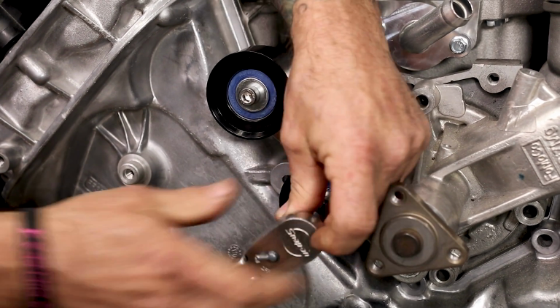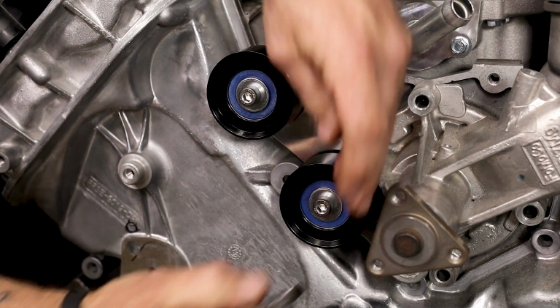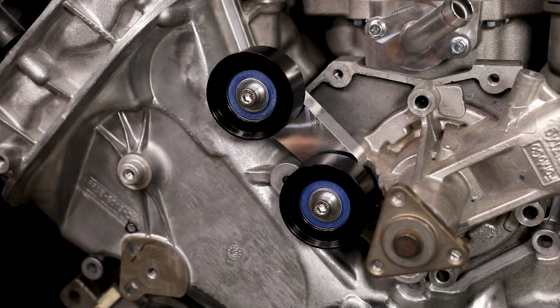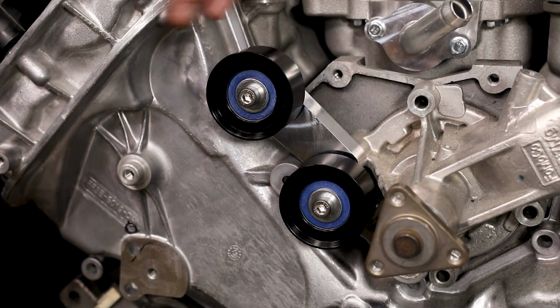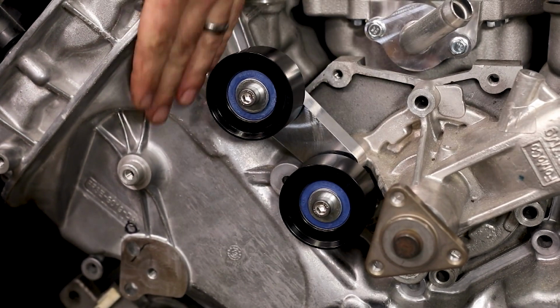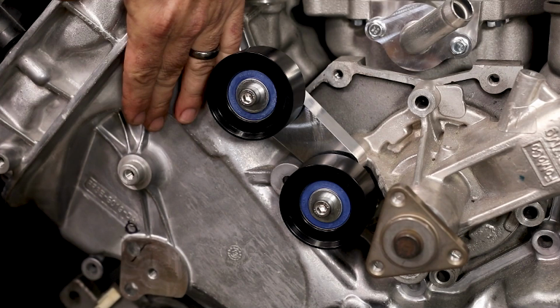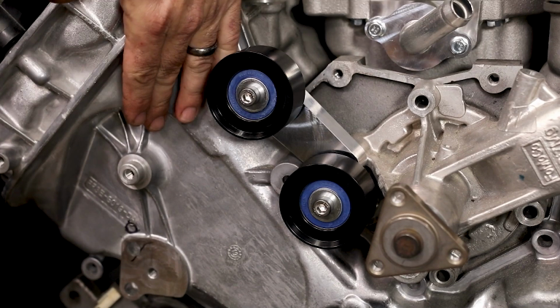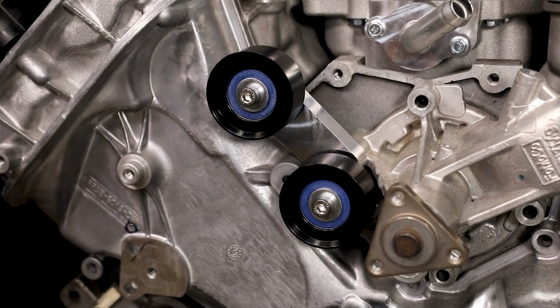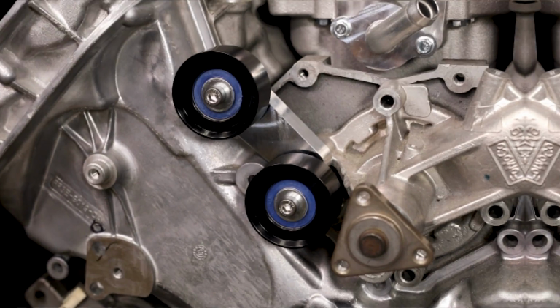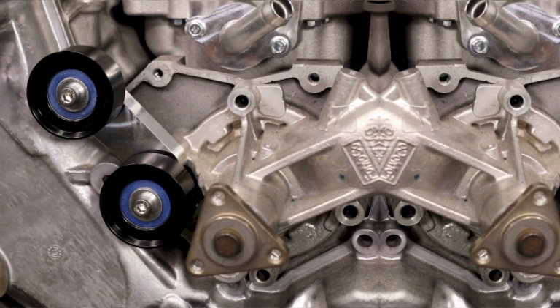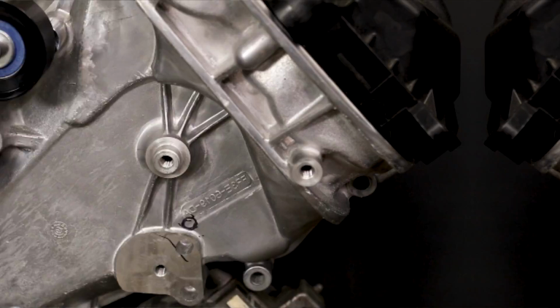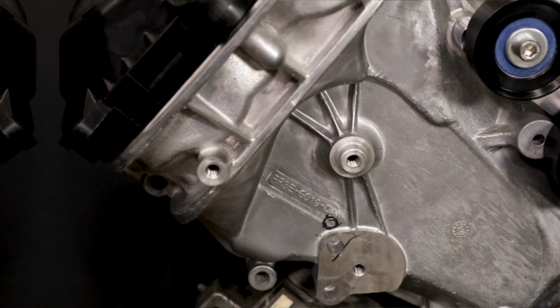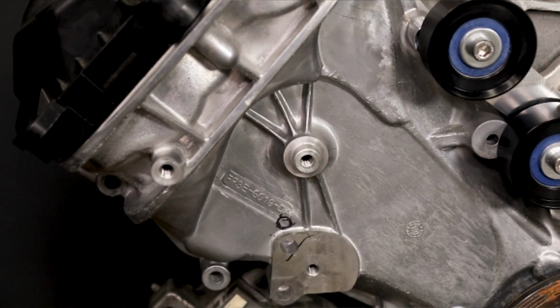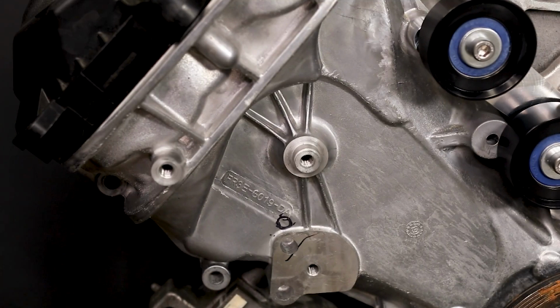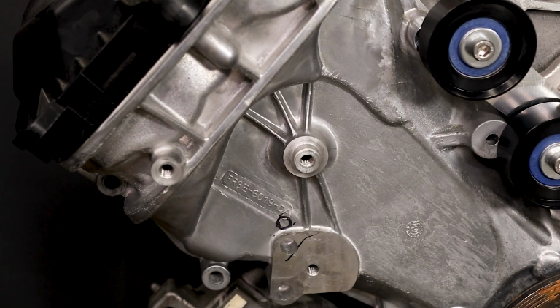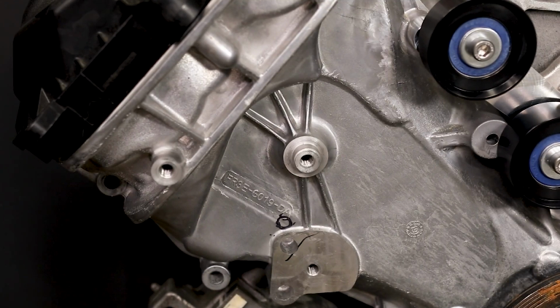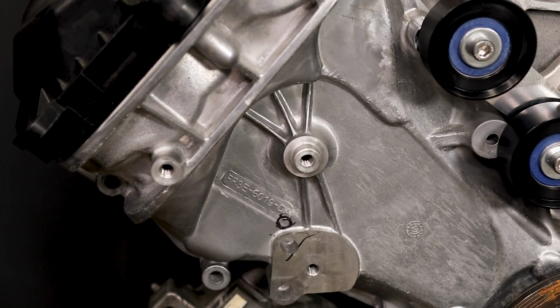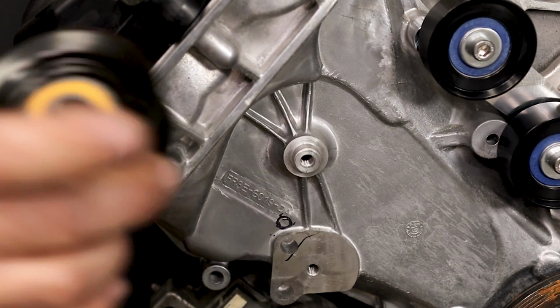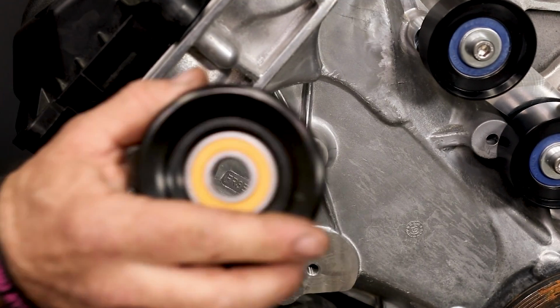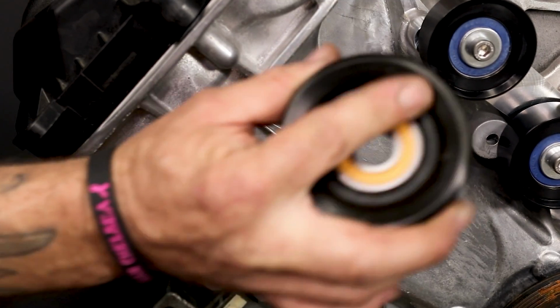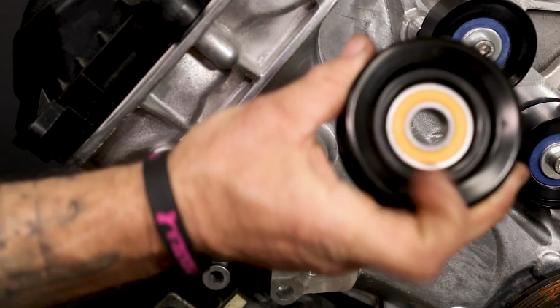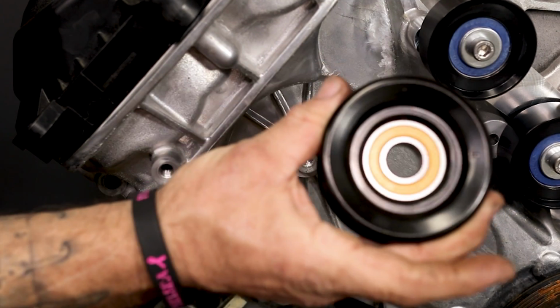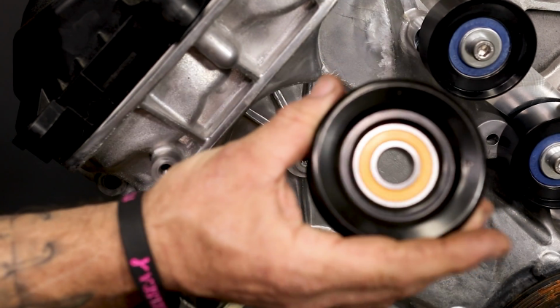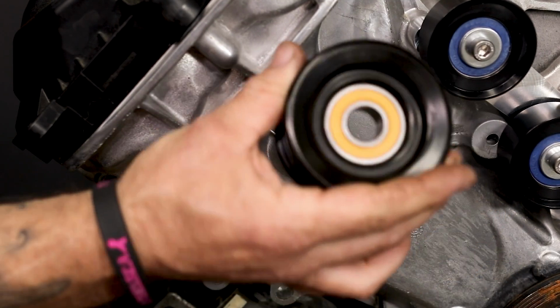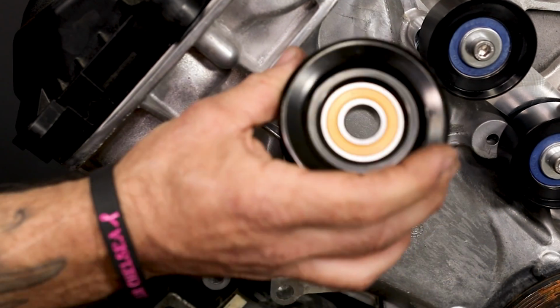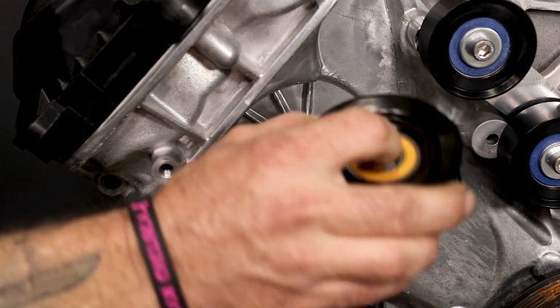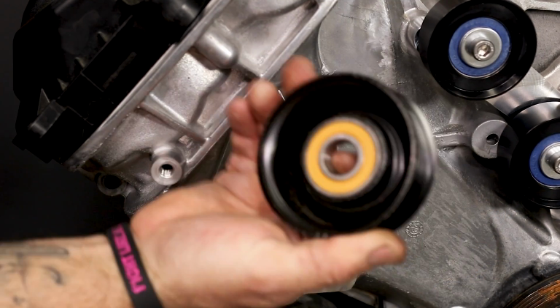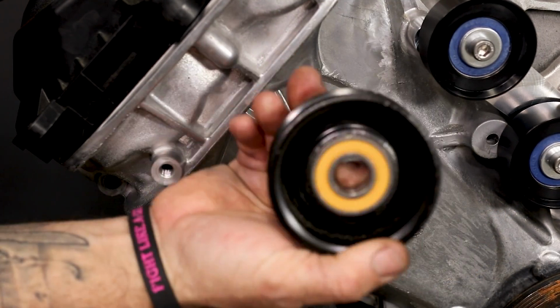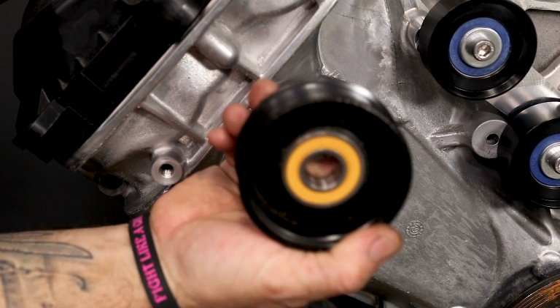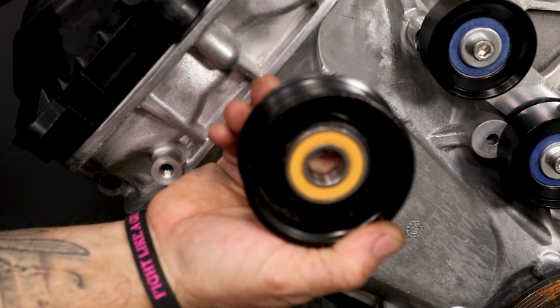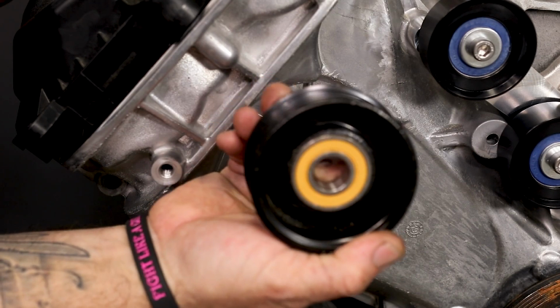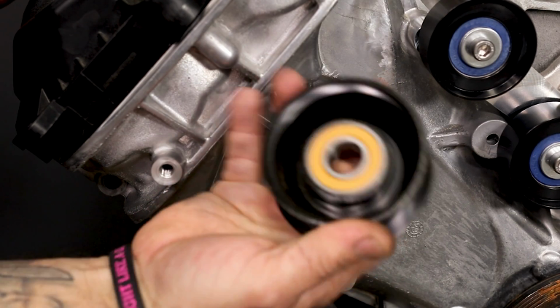Now we're going to work our way over to the ribbed idler. Your smooth side is going to go out — that is the back side.